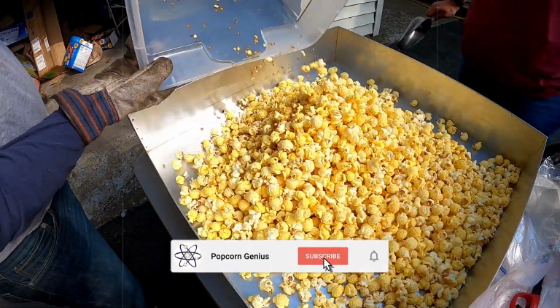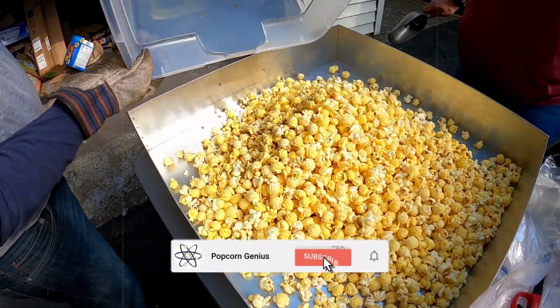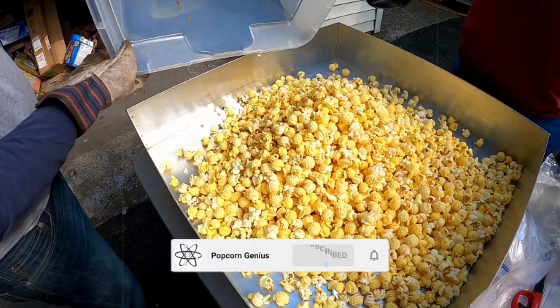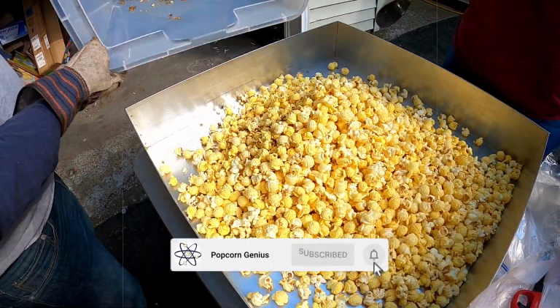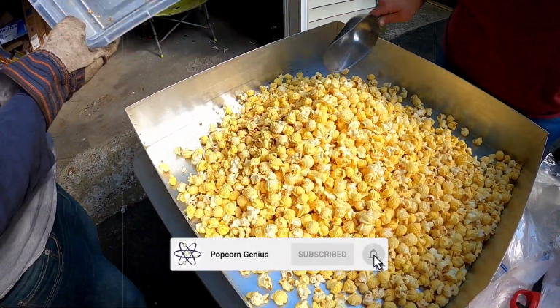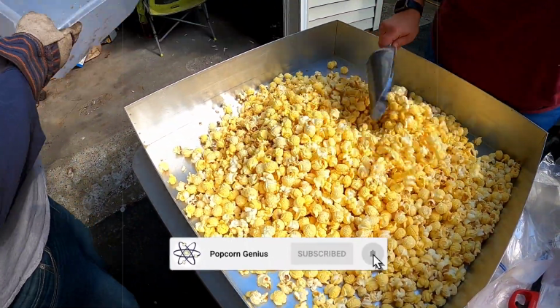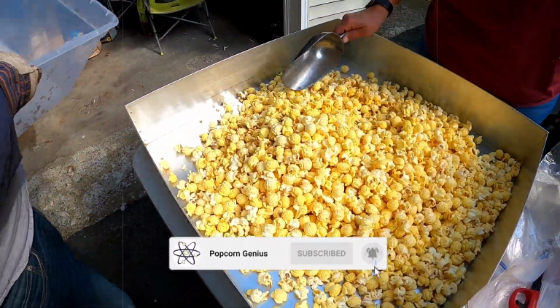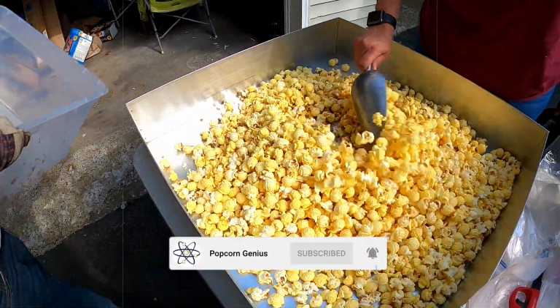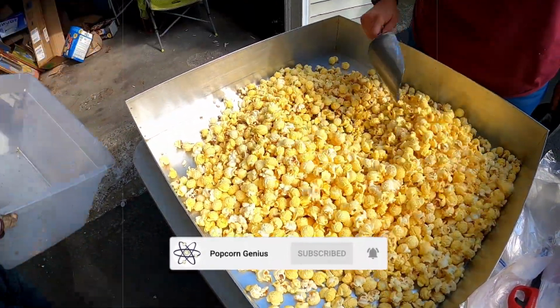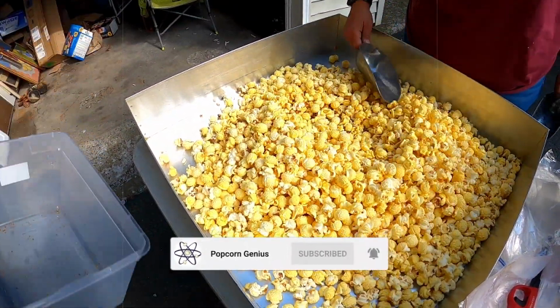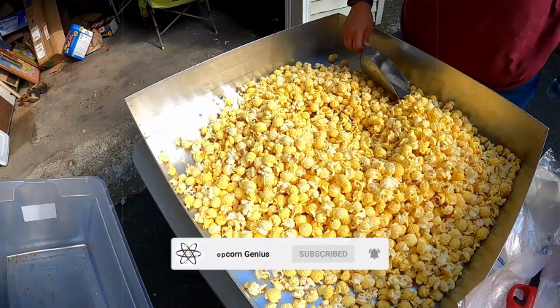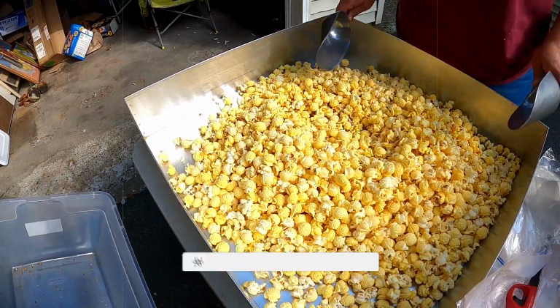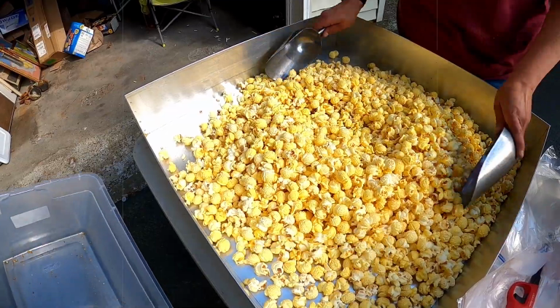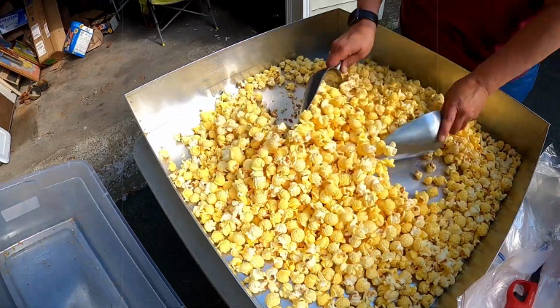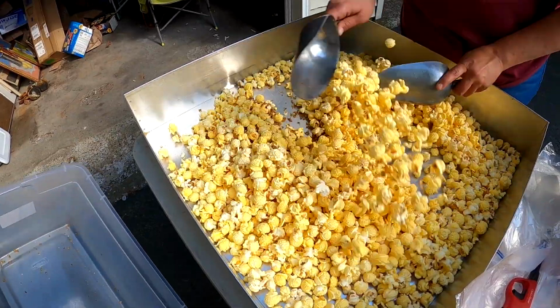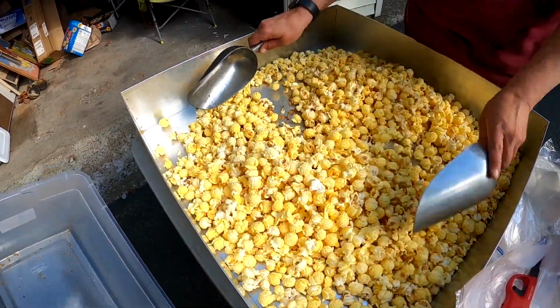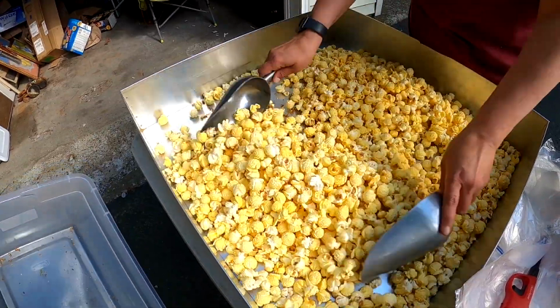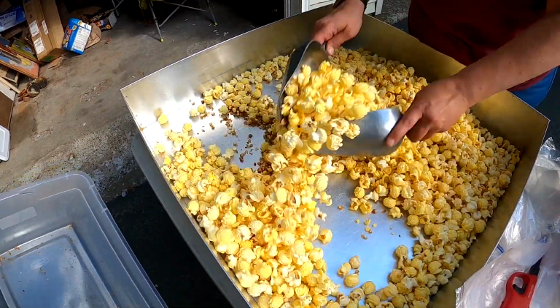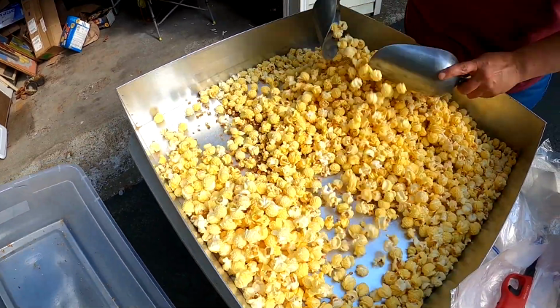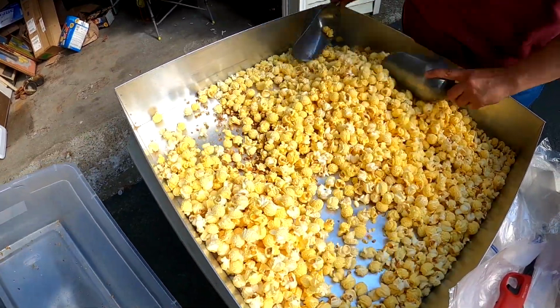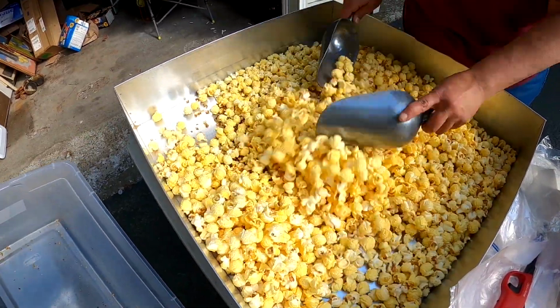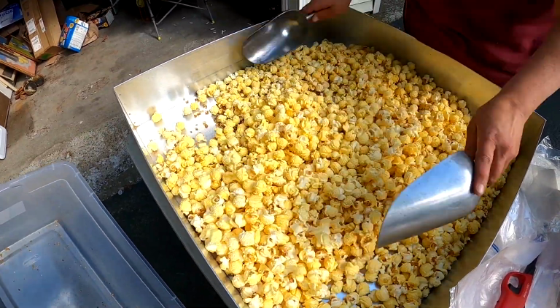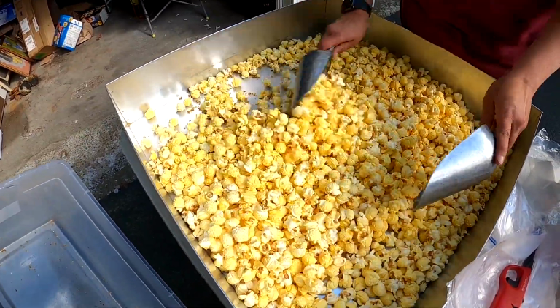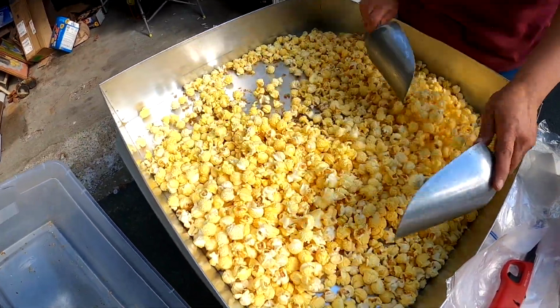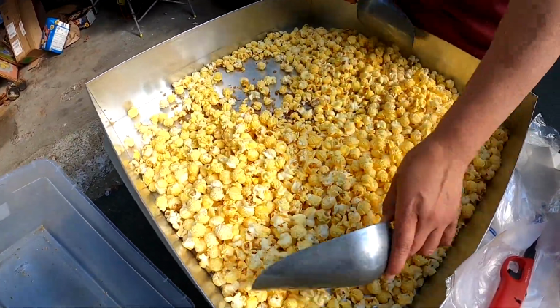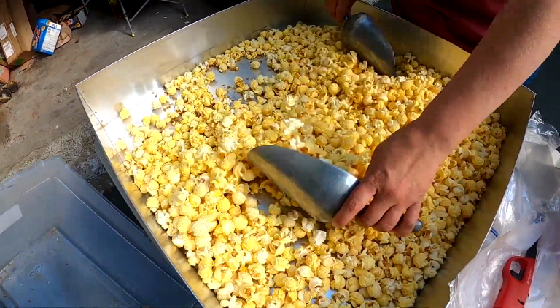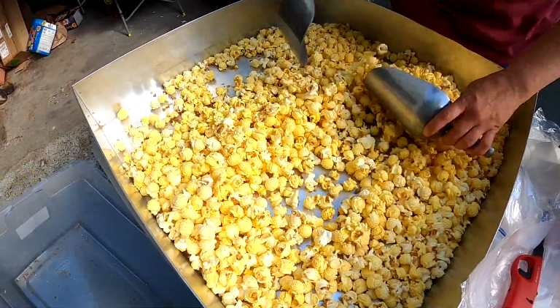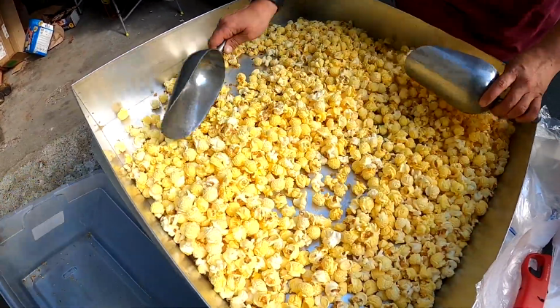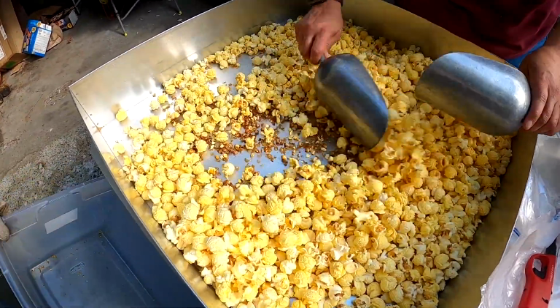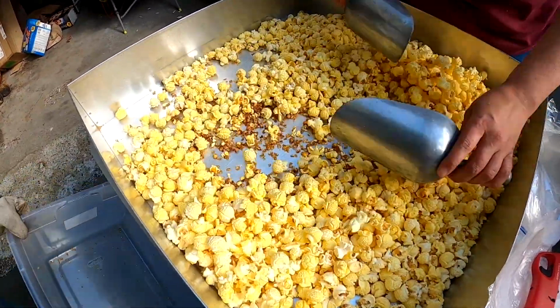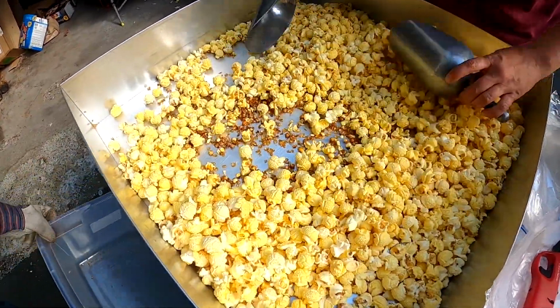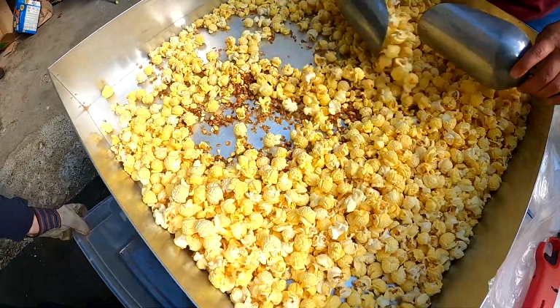There we go. We've got all our butter popcorn in there. Now we'll start to move it around, get all those kernels down to the bottom, and then we'll start bagging it up.